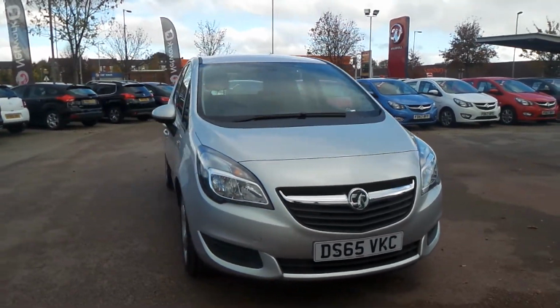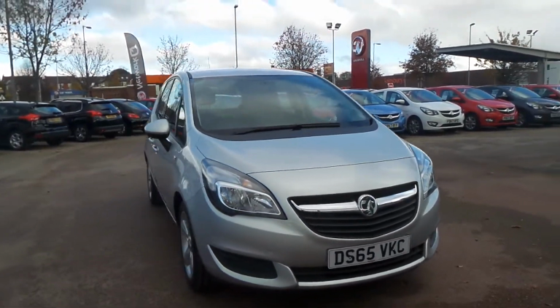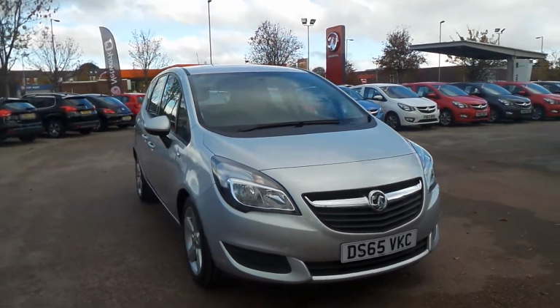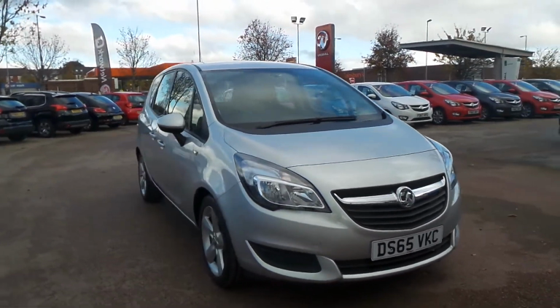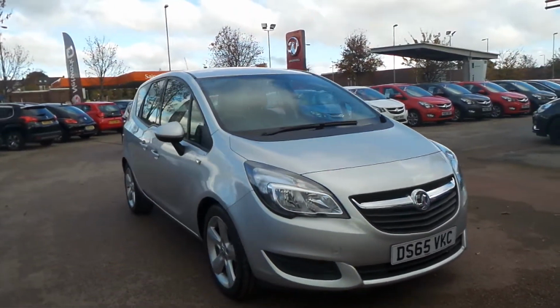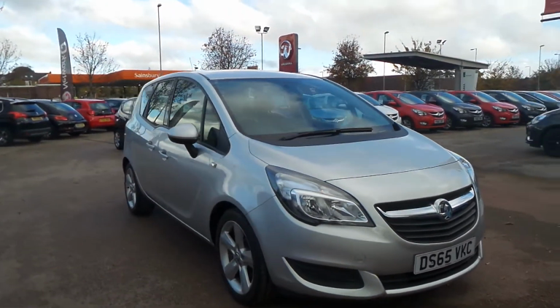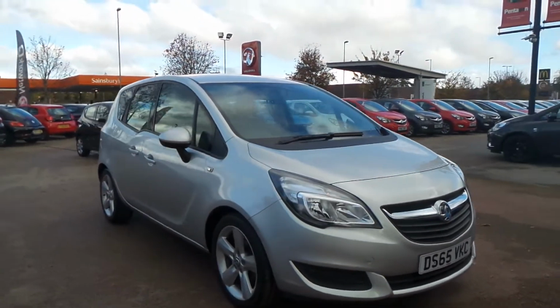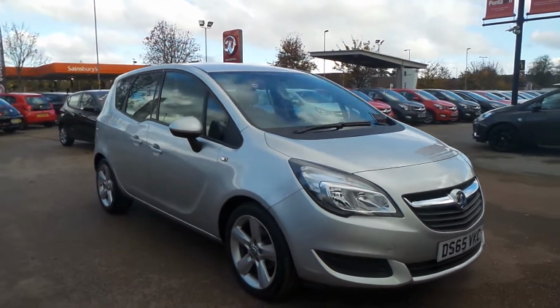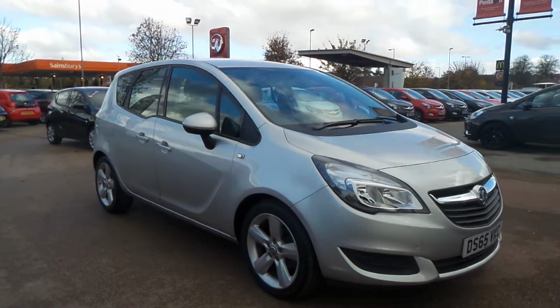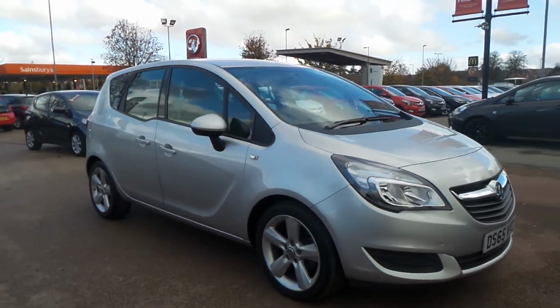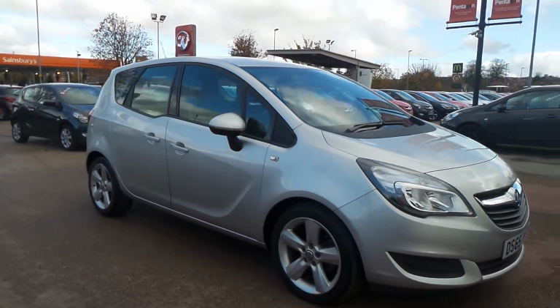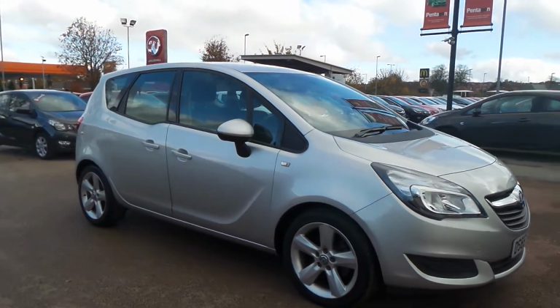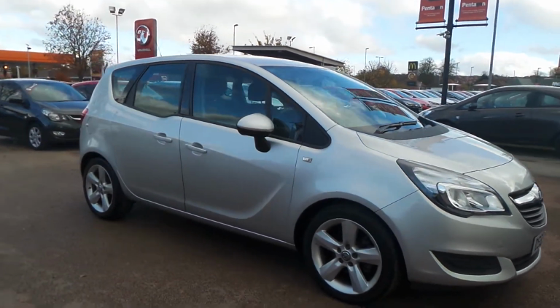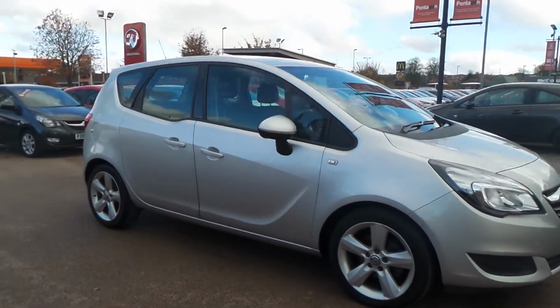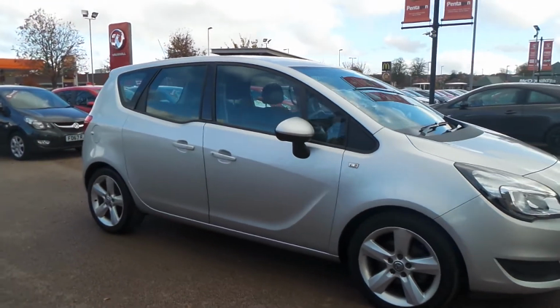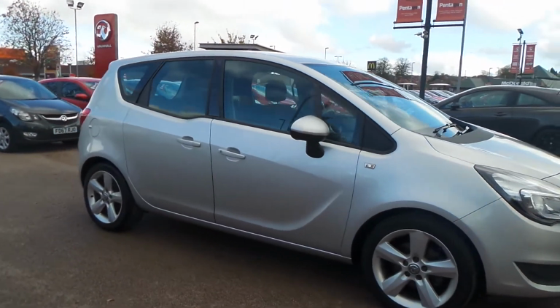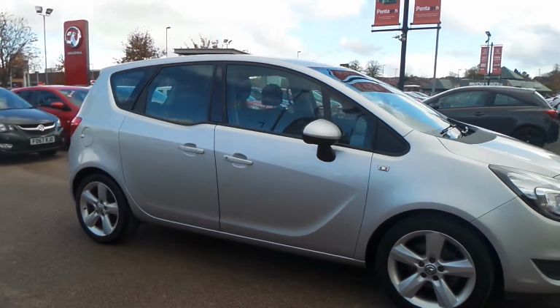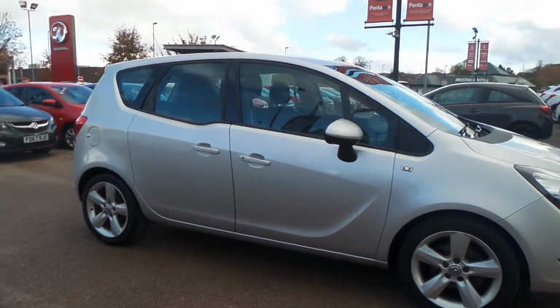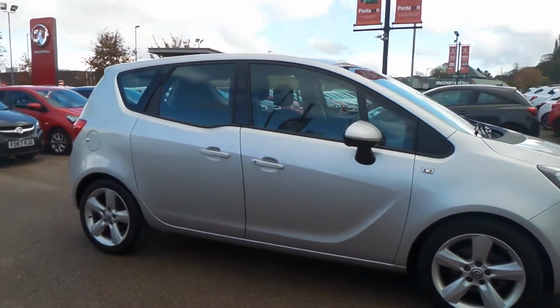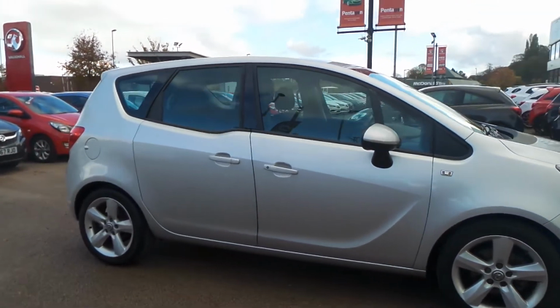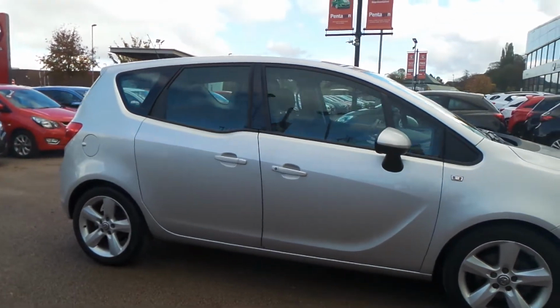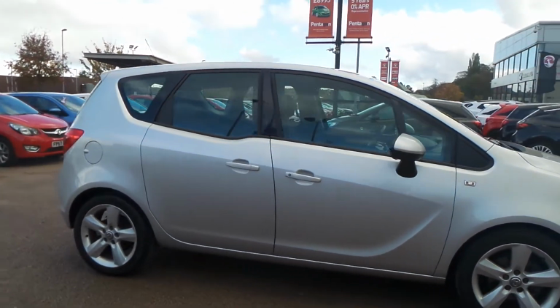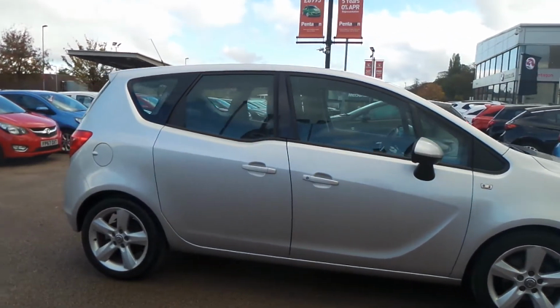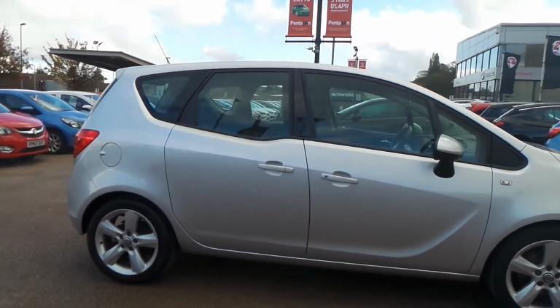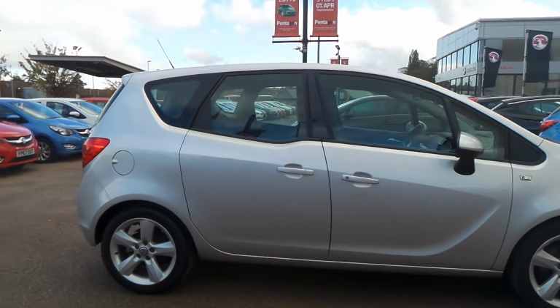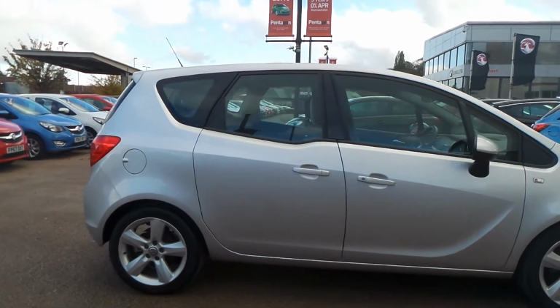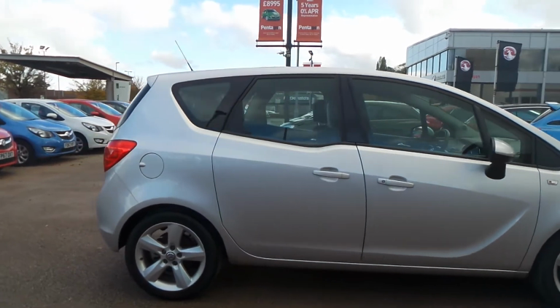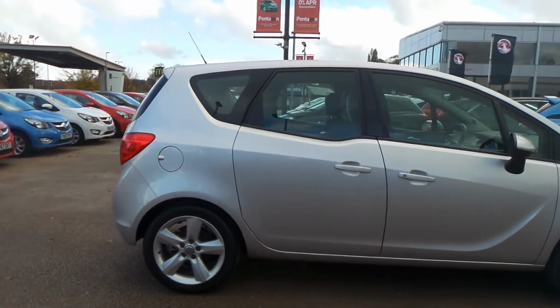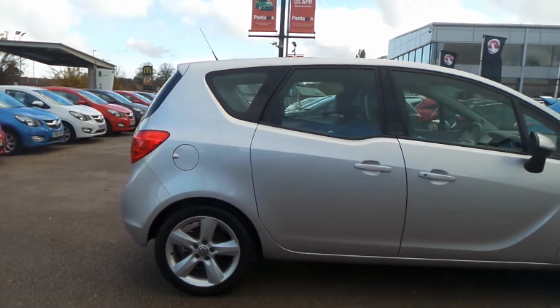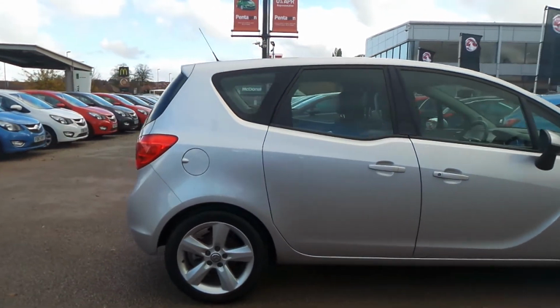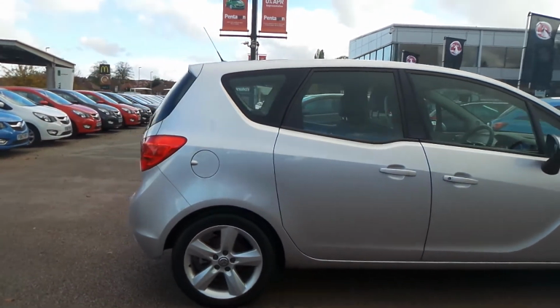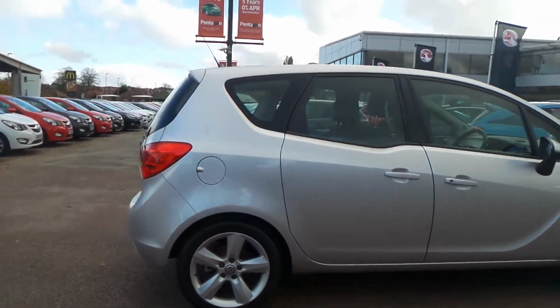Welcome to Pentagon in Nottingham. This is our Vauxhall Mareeva Exclusive. It has a 1.4 litre turbo petrol engine and was first registered in 2015.